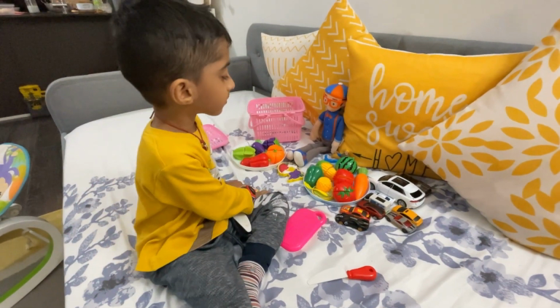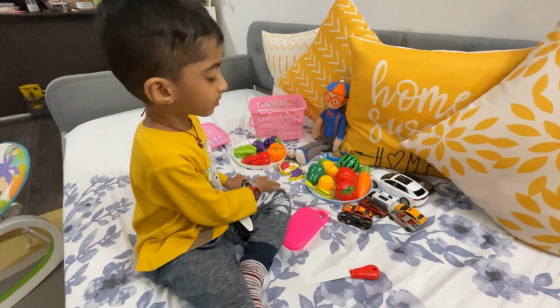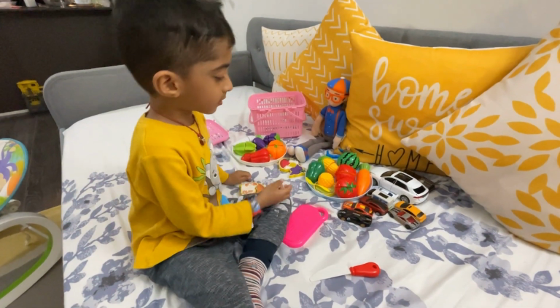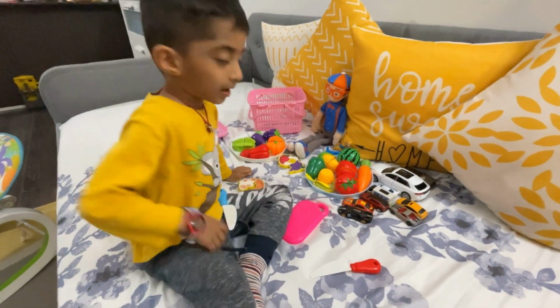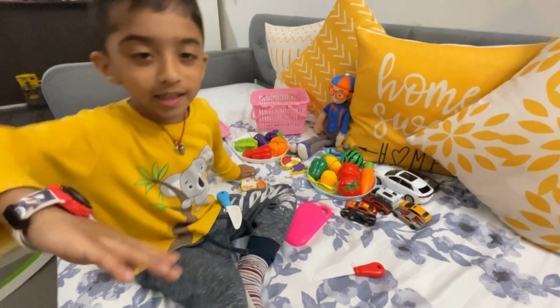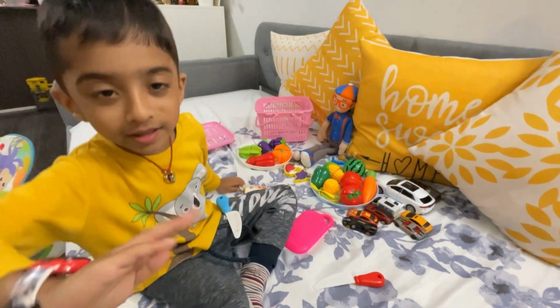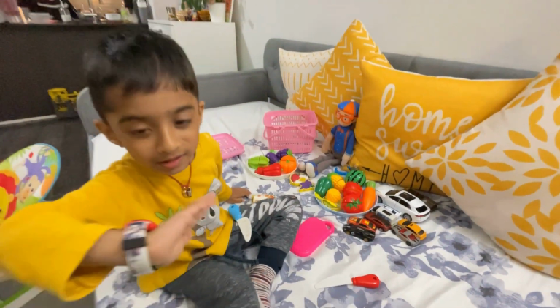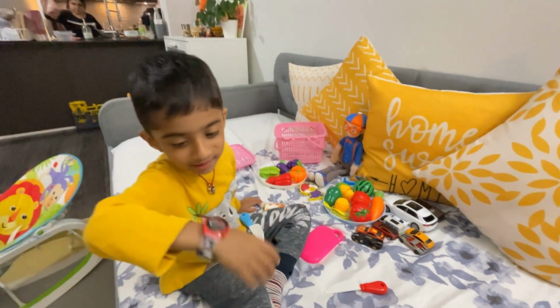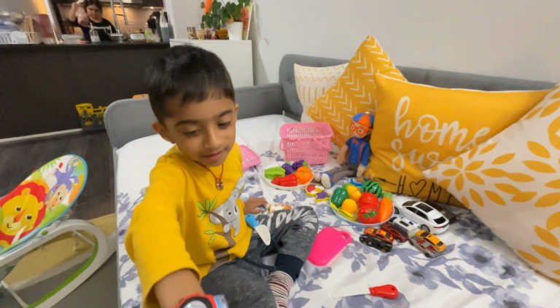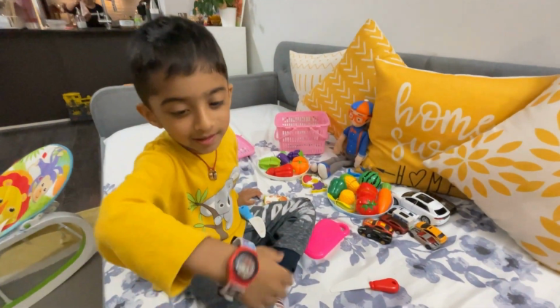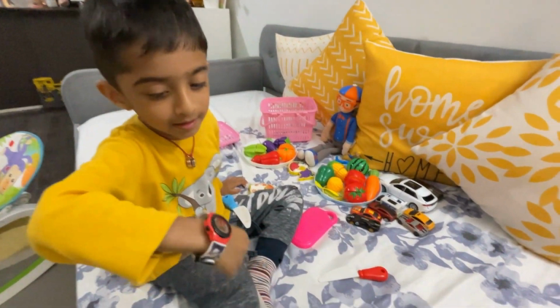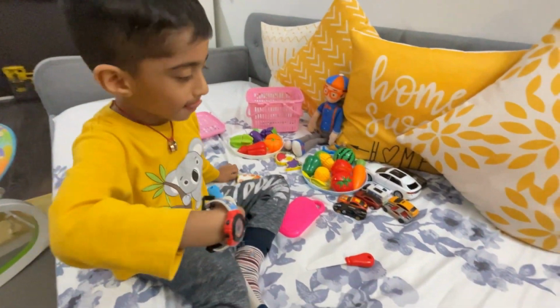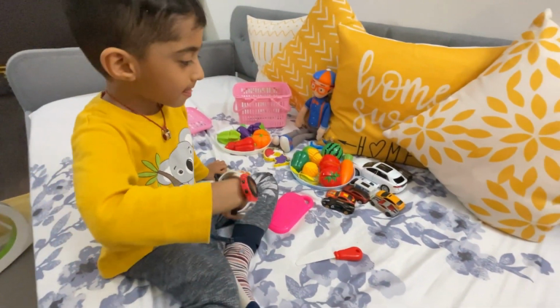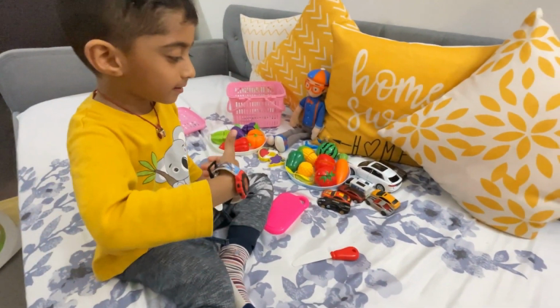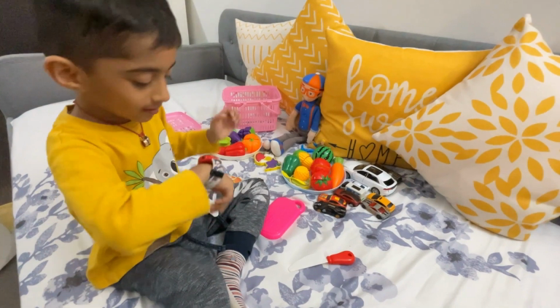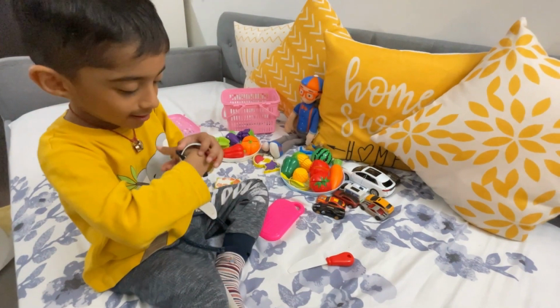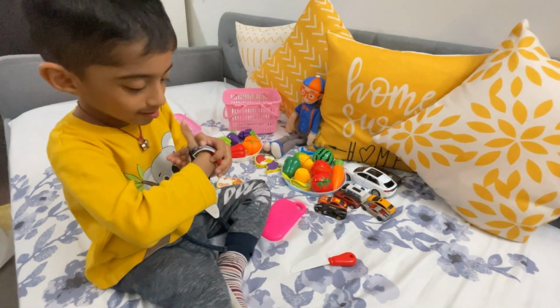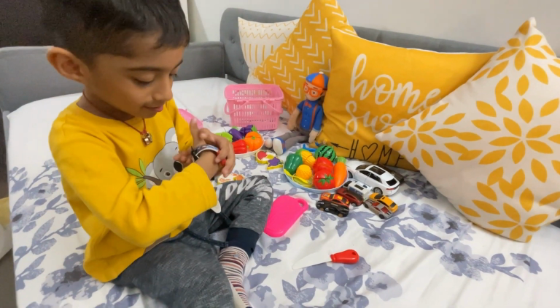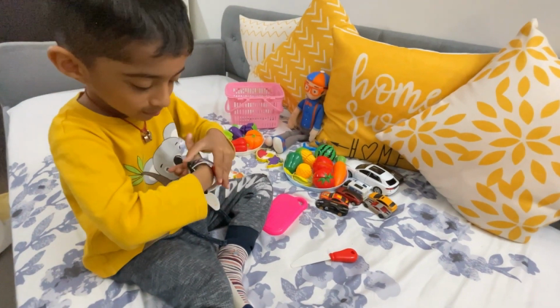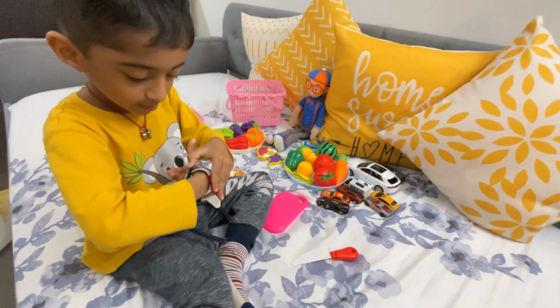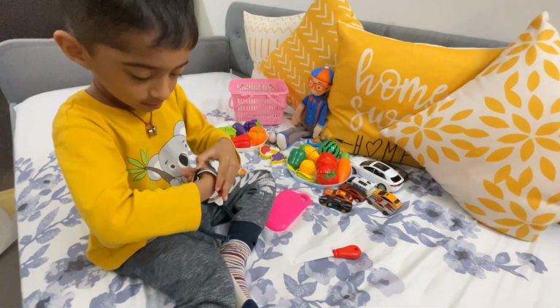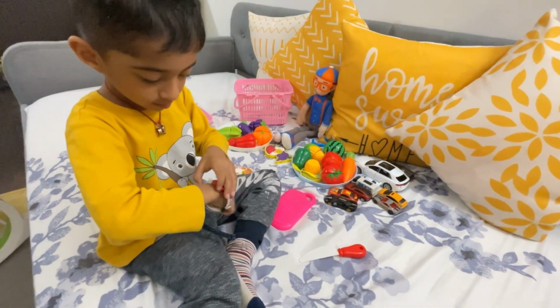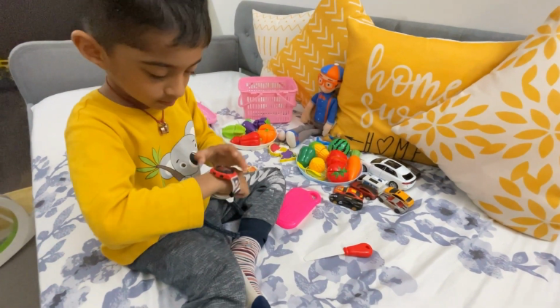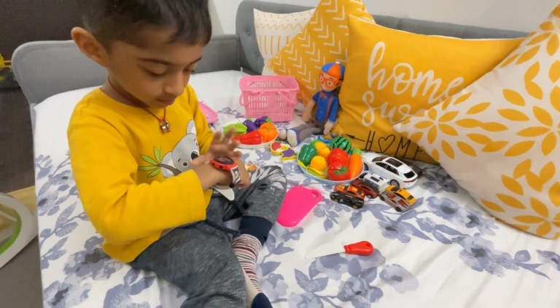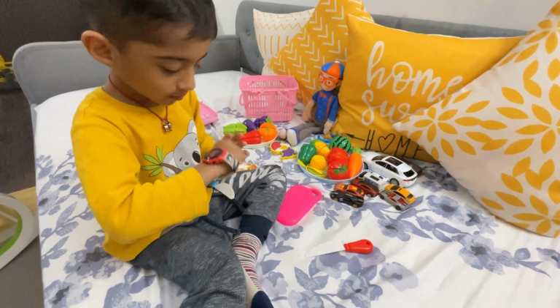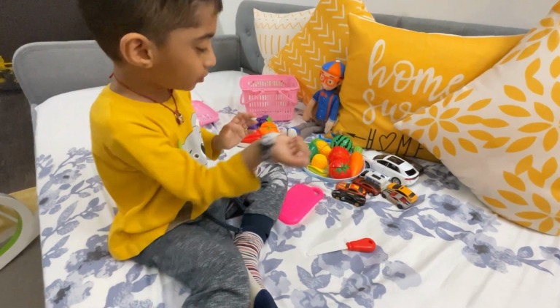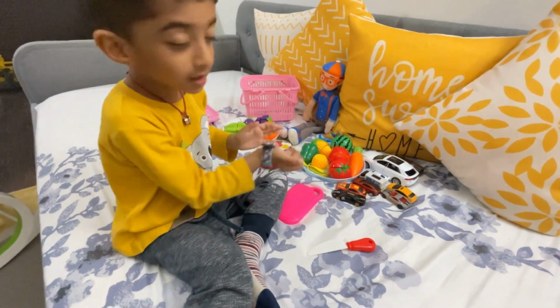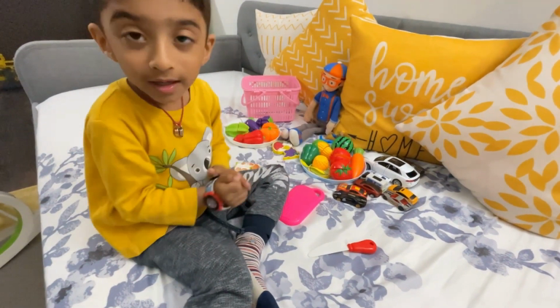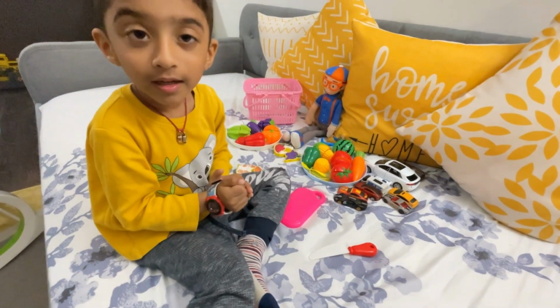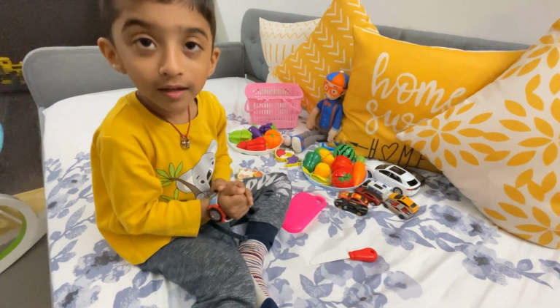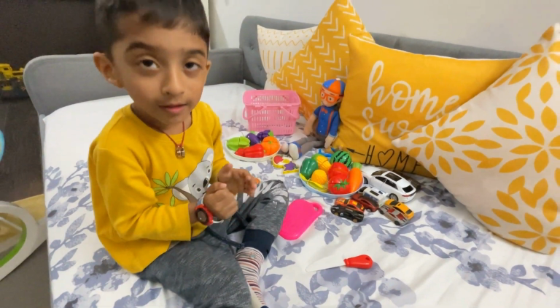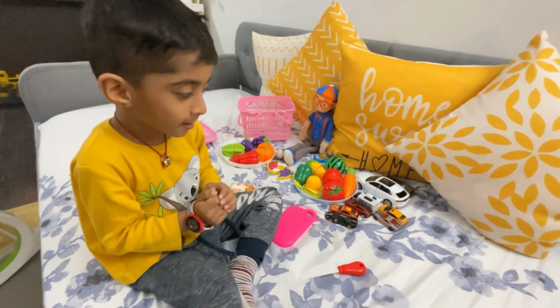Hello Rudy! So what's up today? What are you going to show us? Ok, let's start.